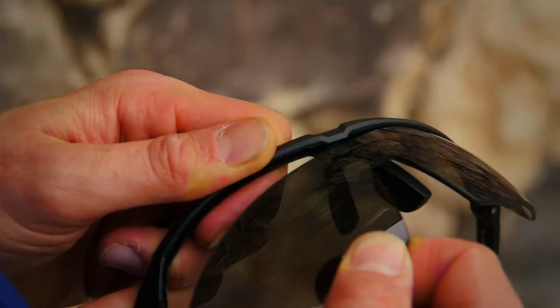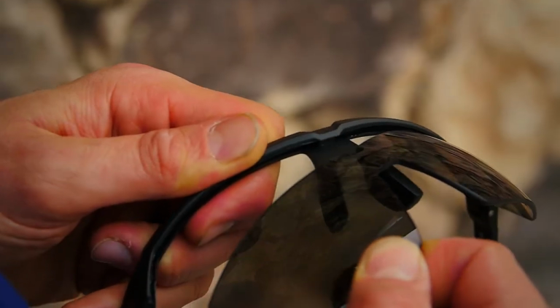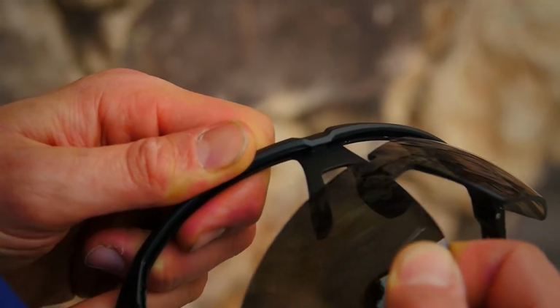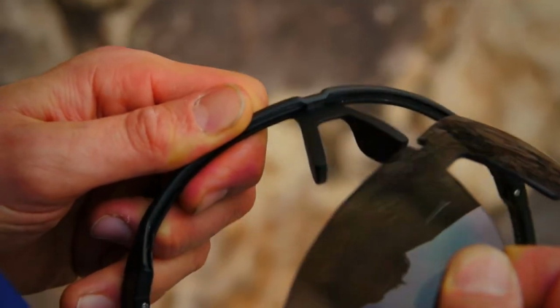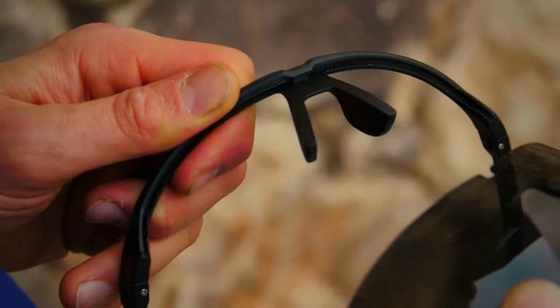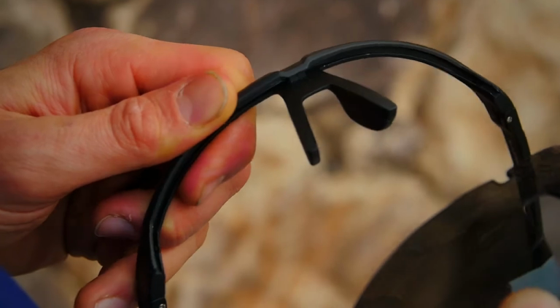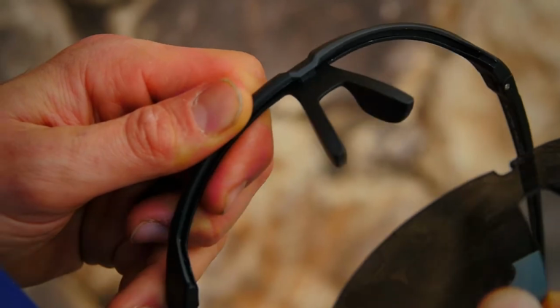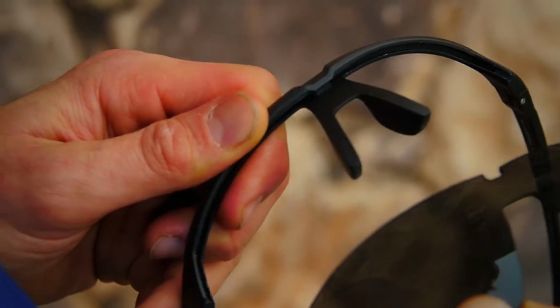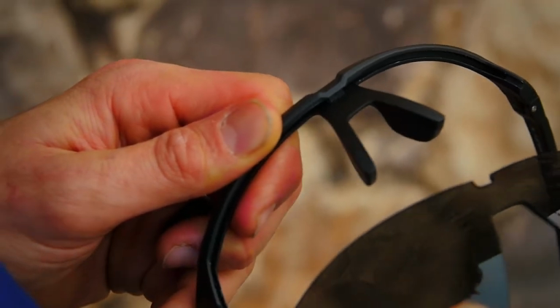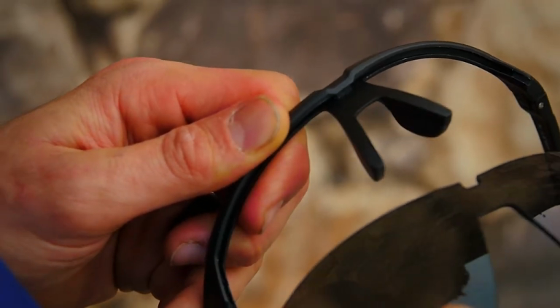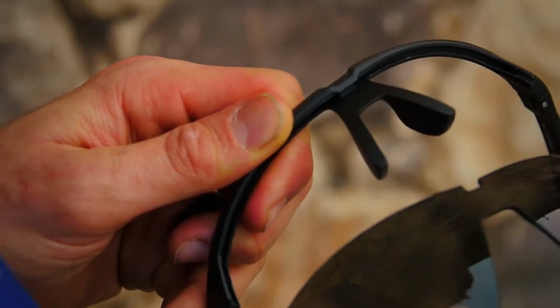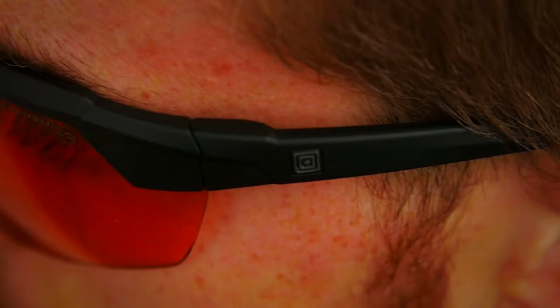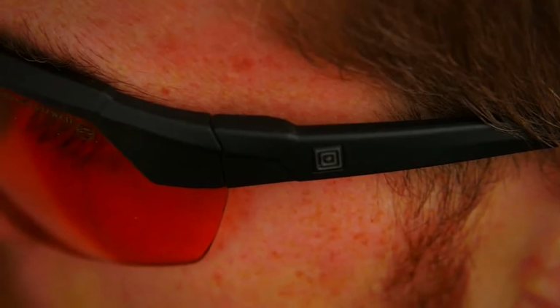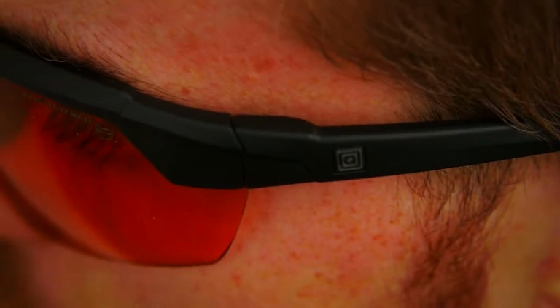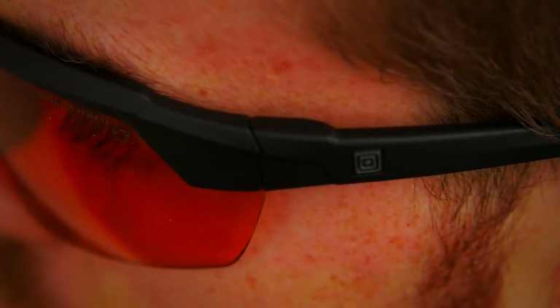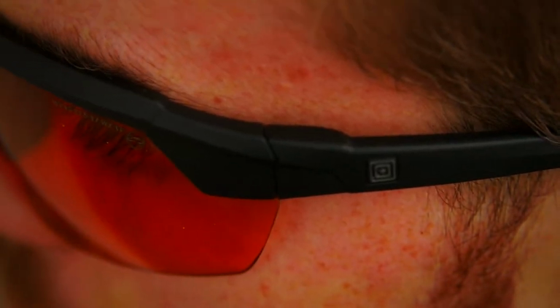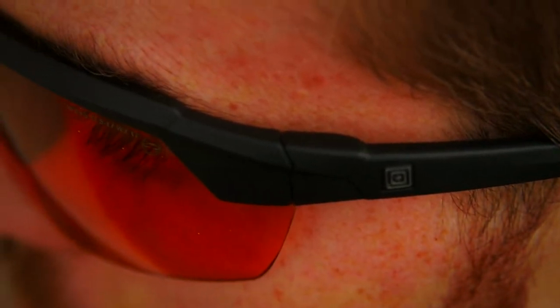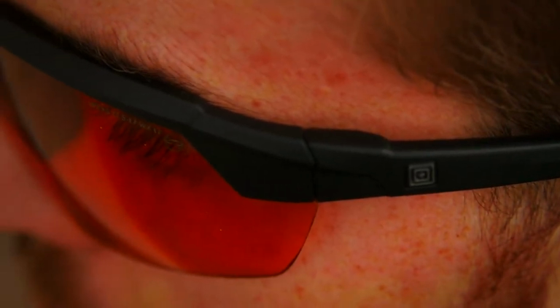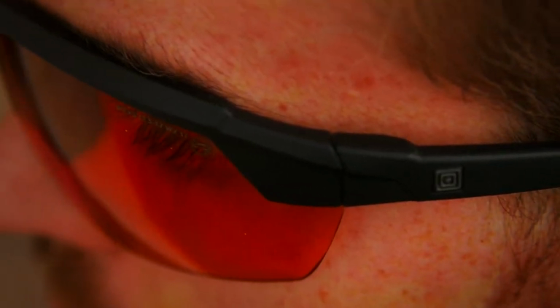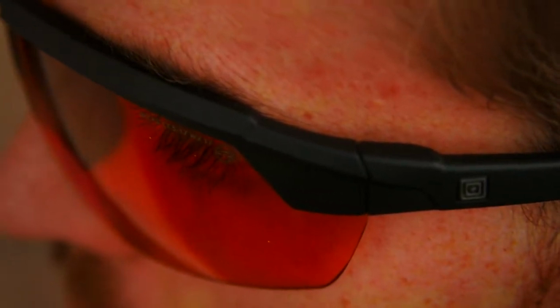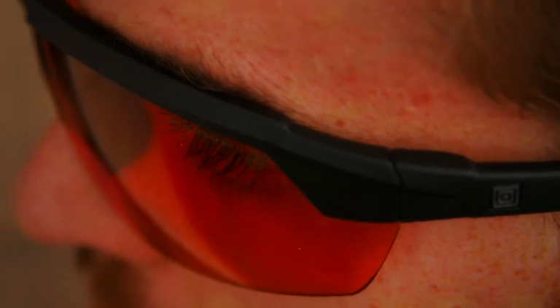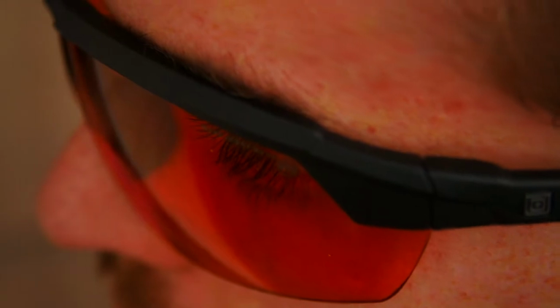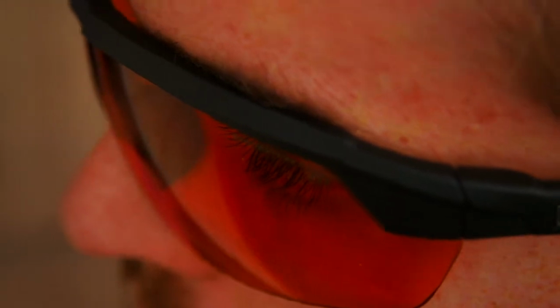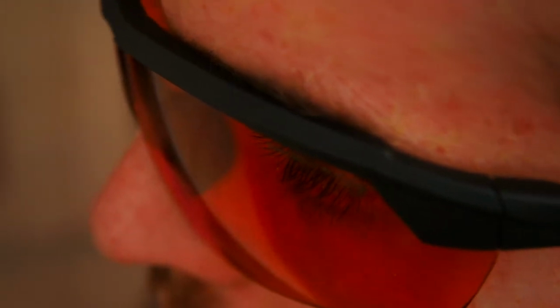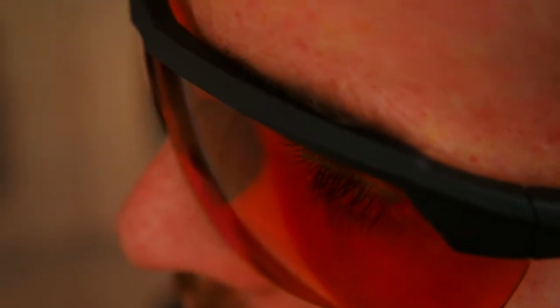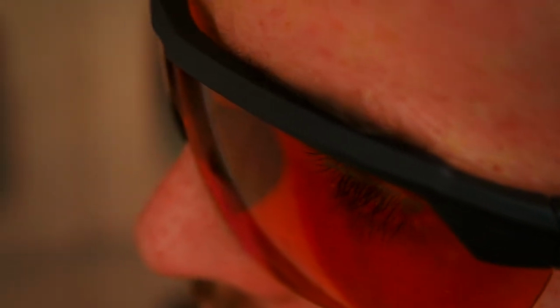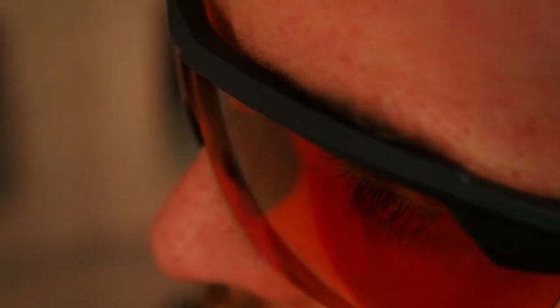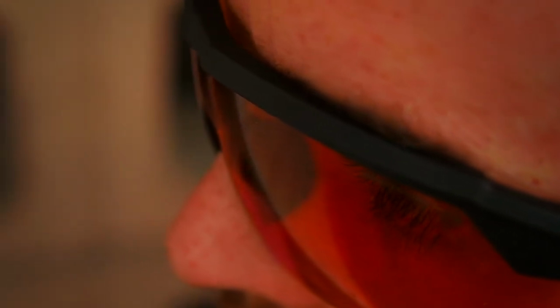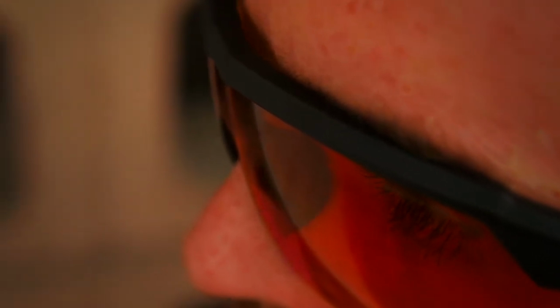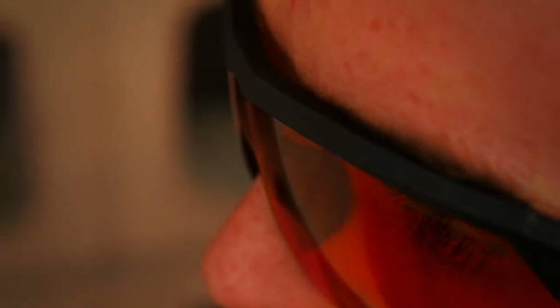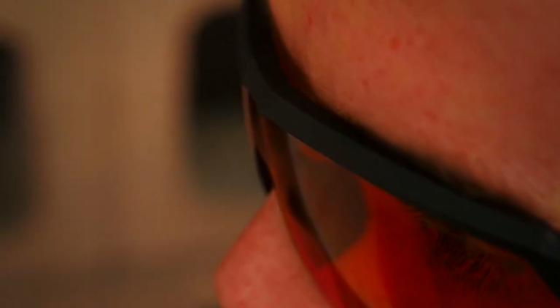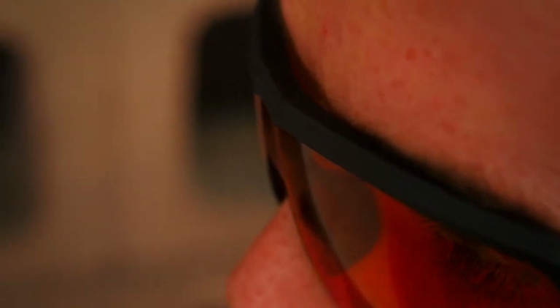The three interchangeable lenses allow you to adapt your eye protection to the task at hand. The smoke lenses offer optimal glare reduction for general outdoor wear. Ballistic orange lenses provide high contrast visibility in low light conditions.